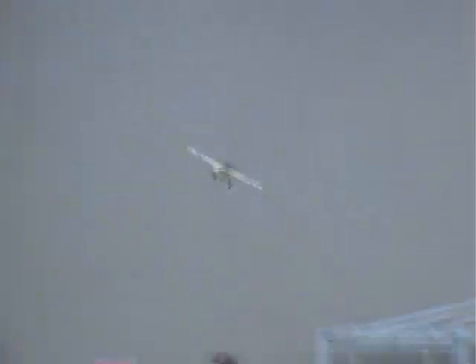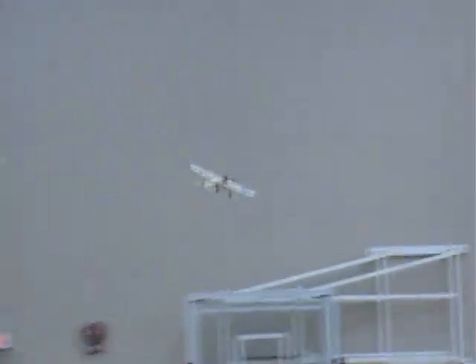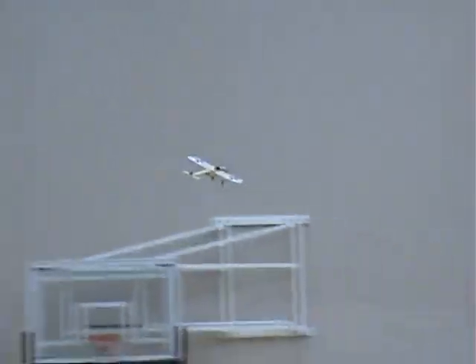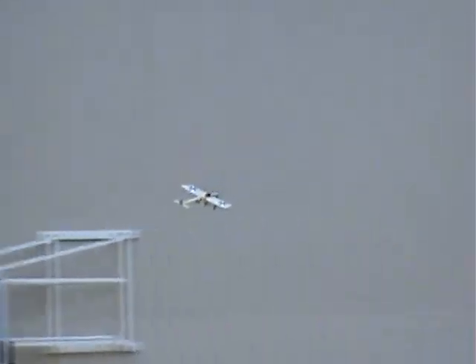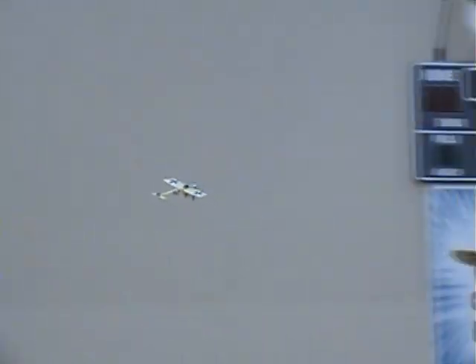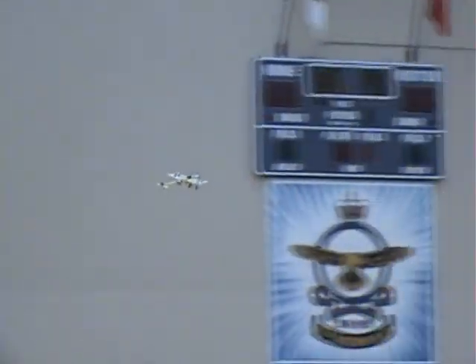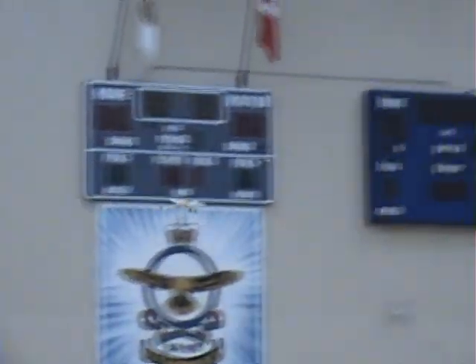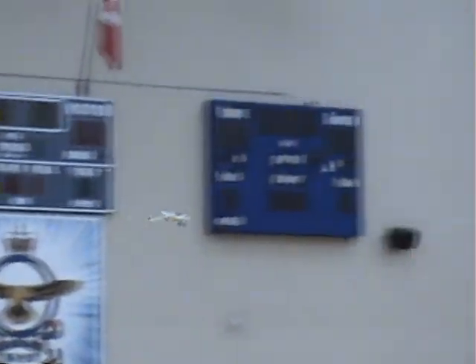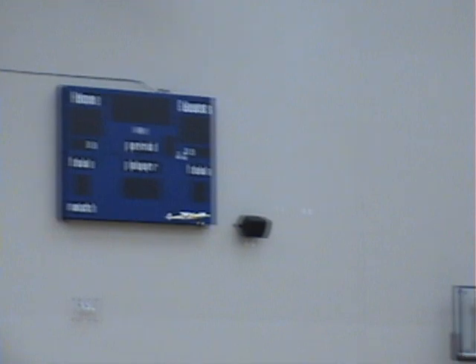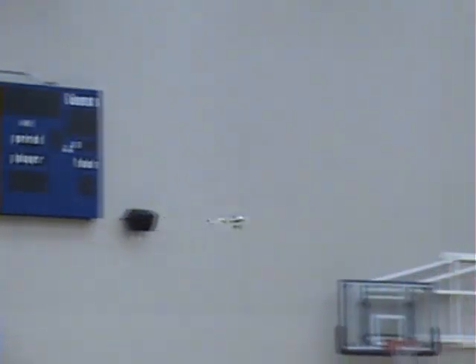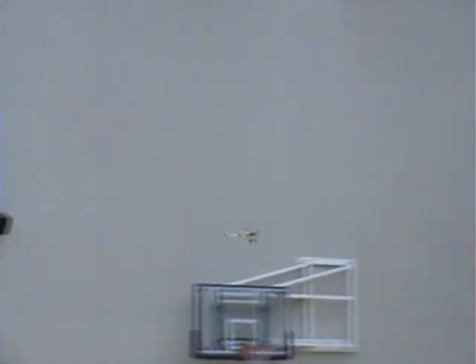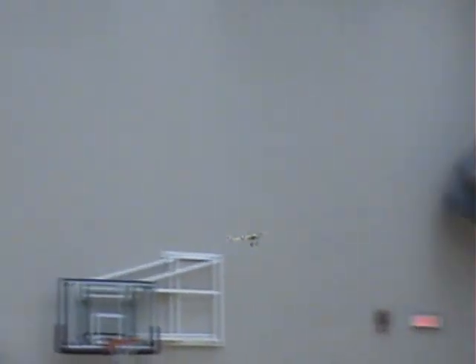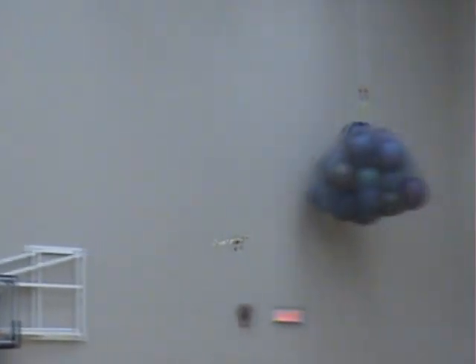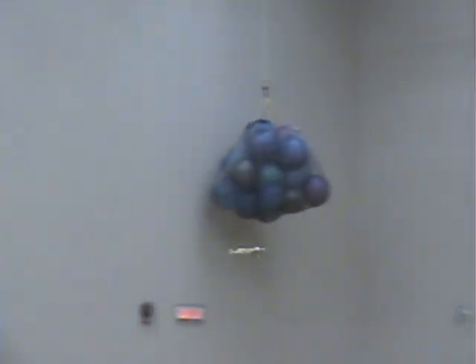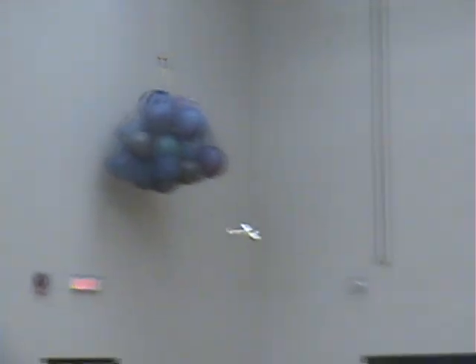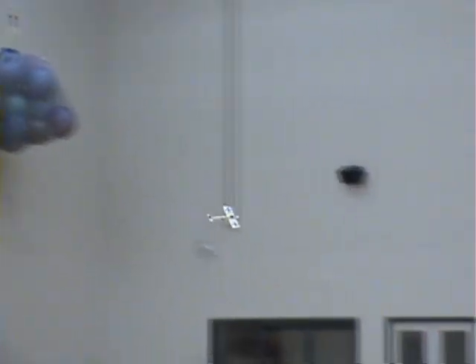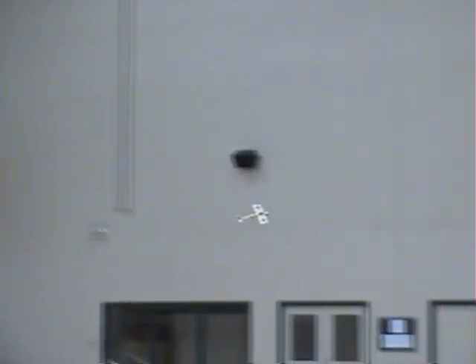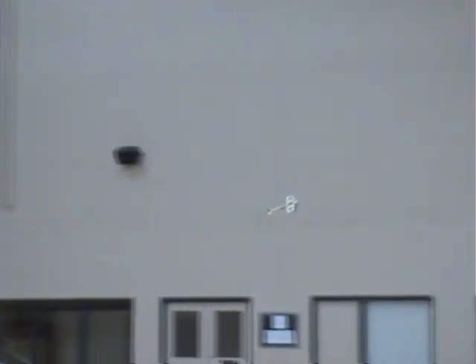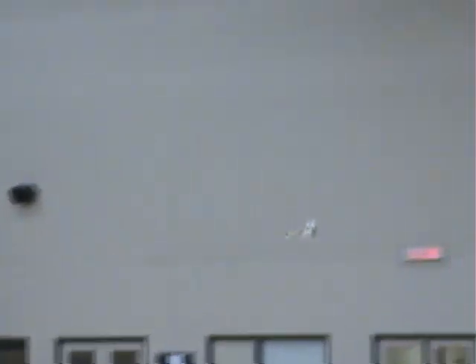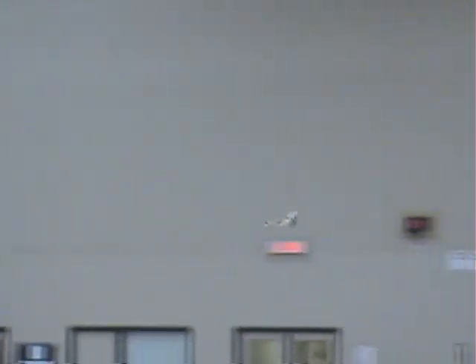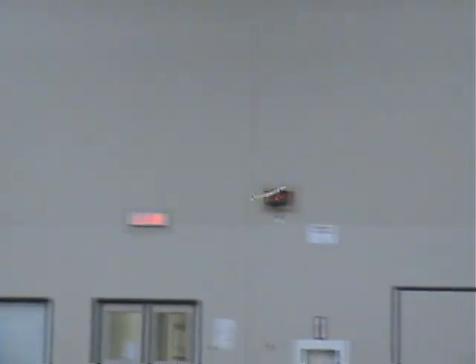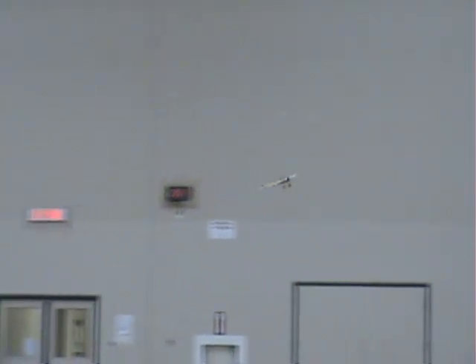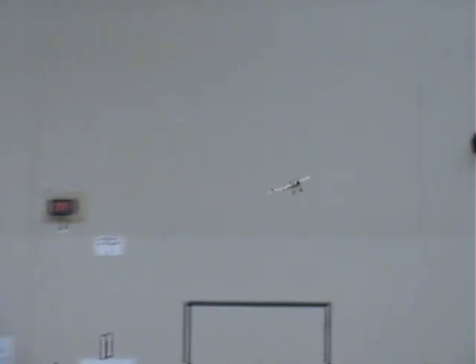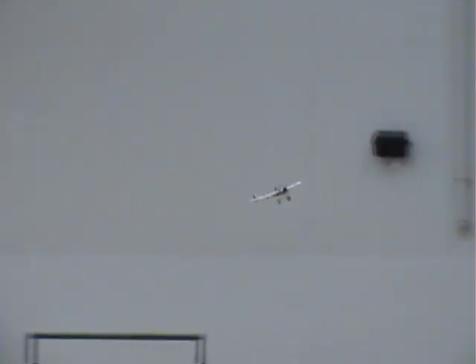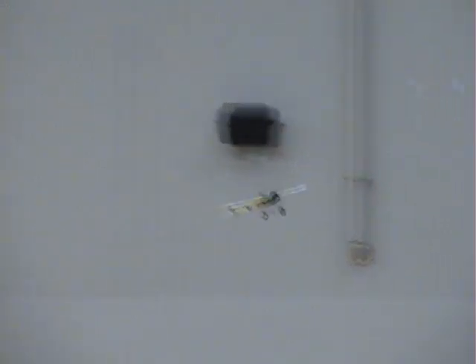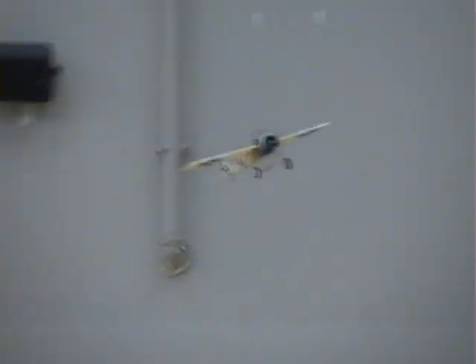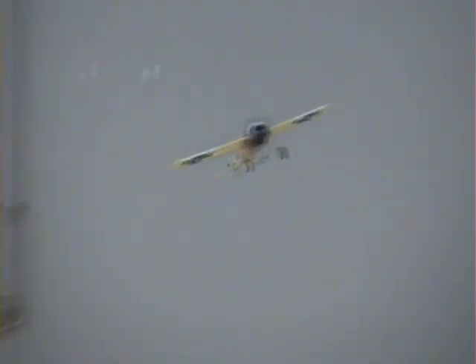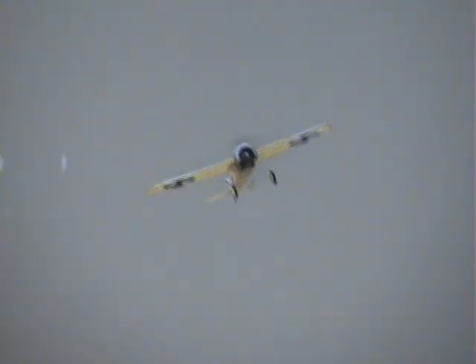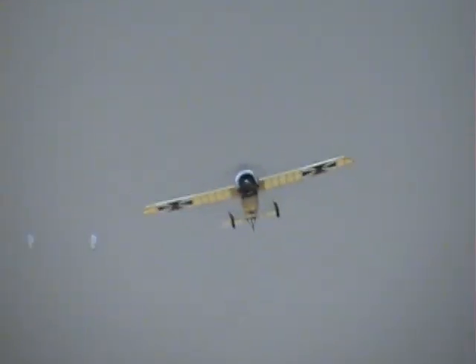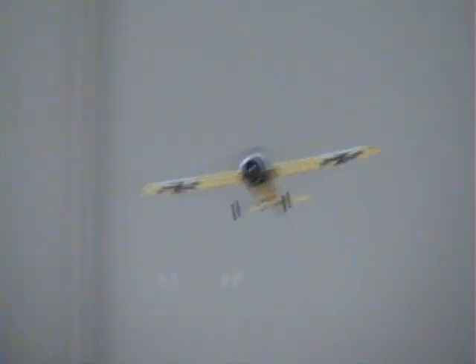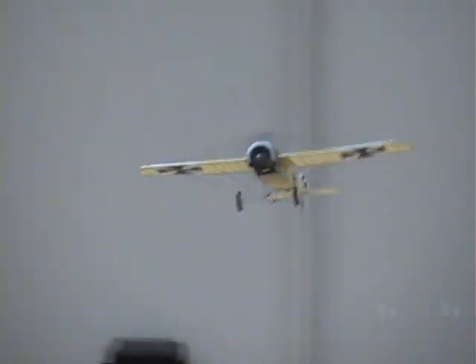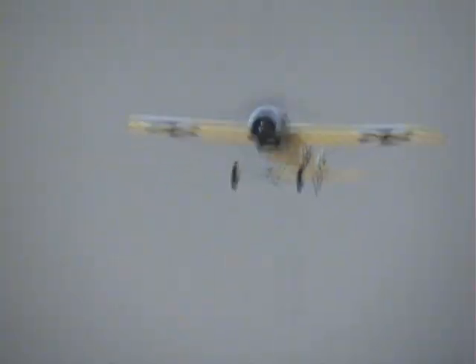Another masterpiece. I mean, once we get it trimmed out, it's going to be fine. It's at about half. It's a bit bad. It's about a full try — it's about to keep the nose up.